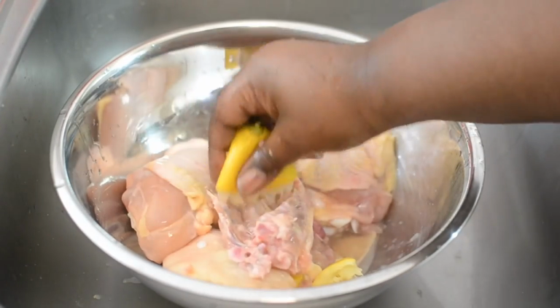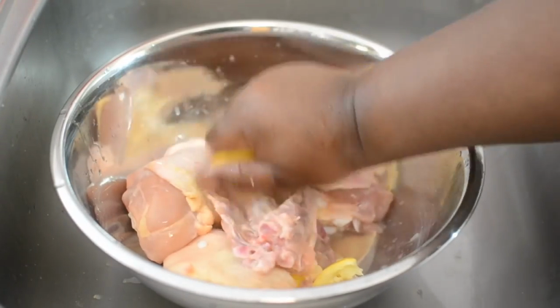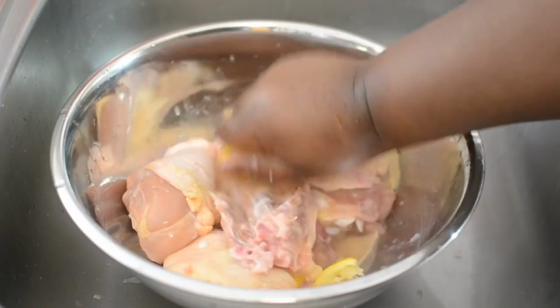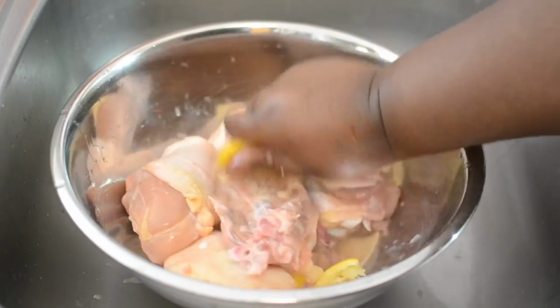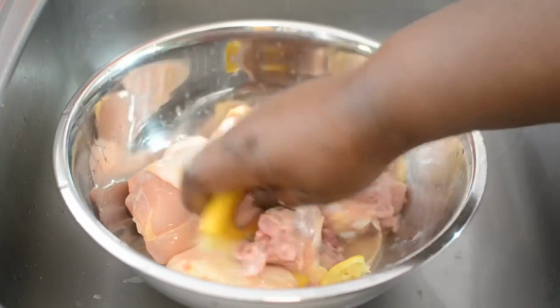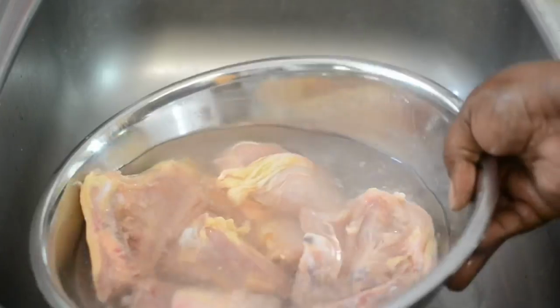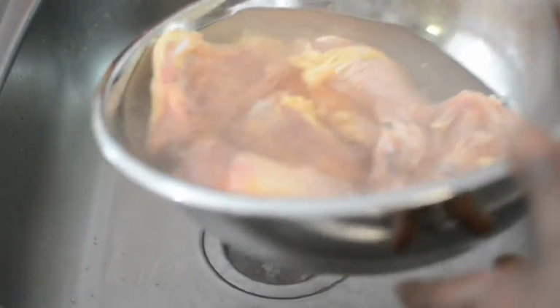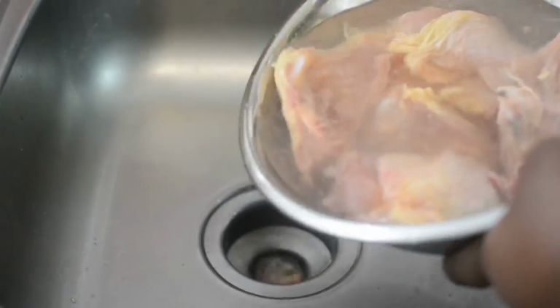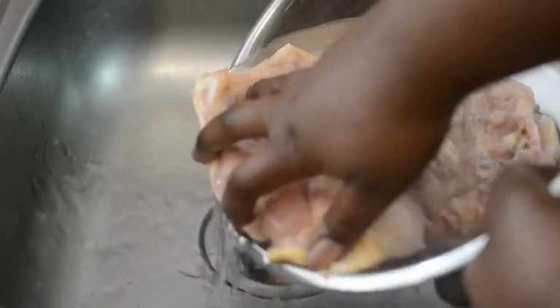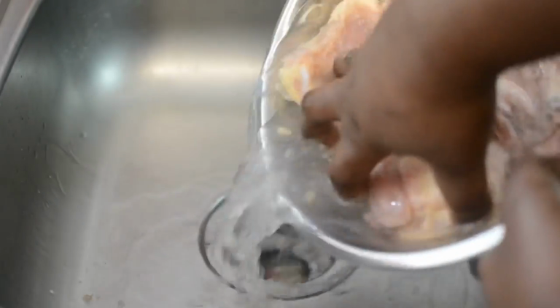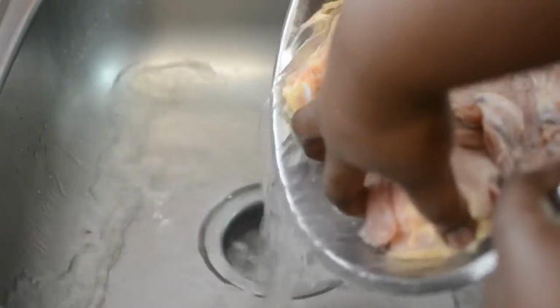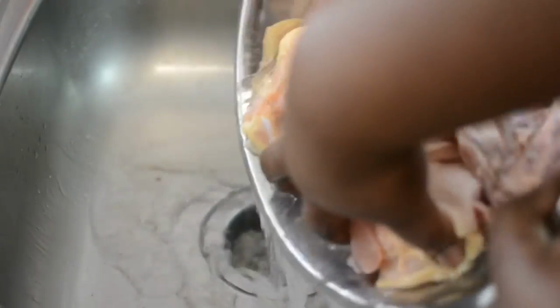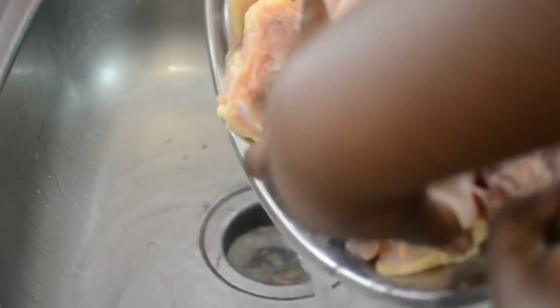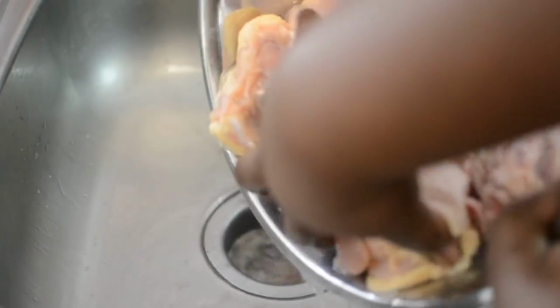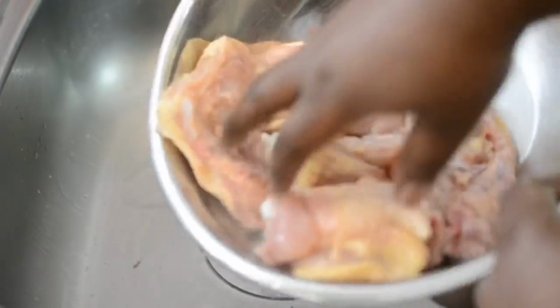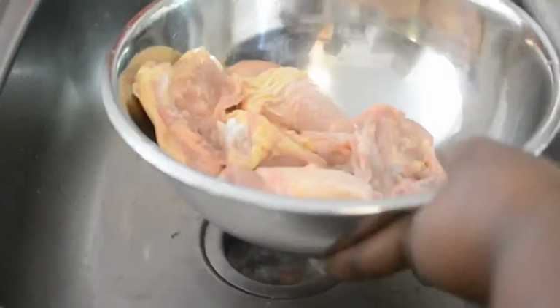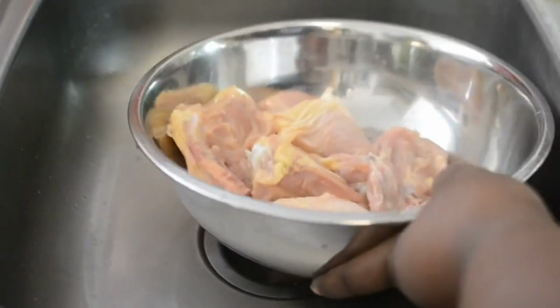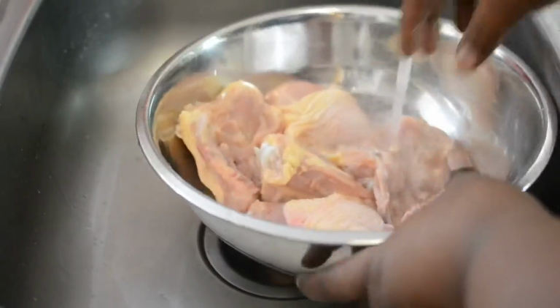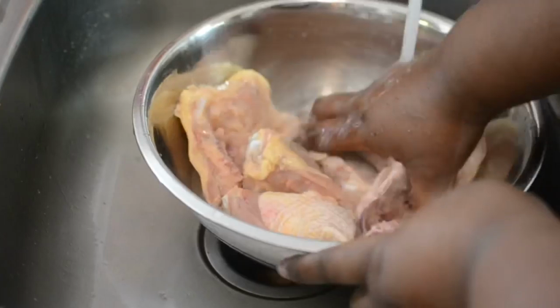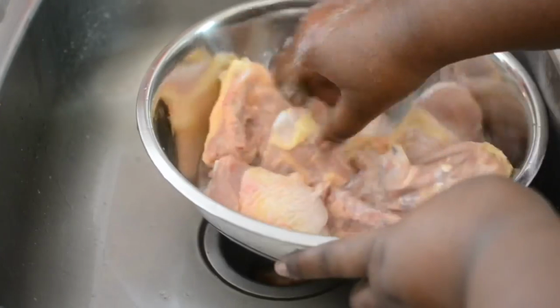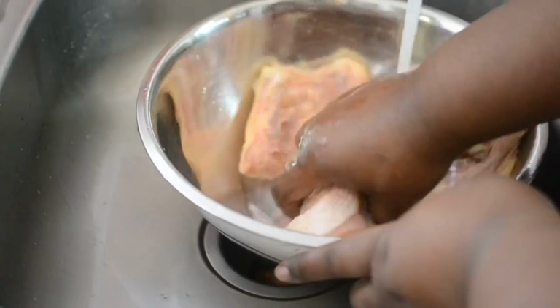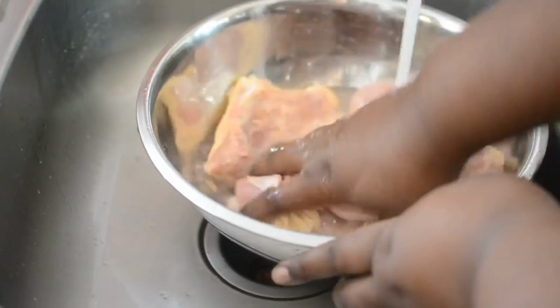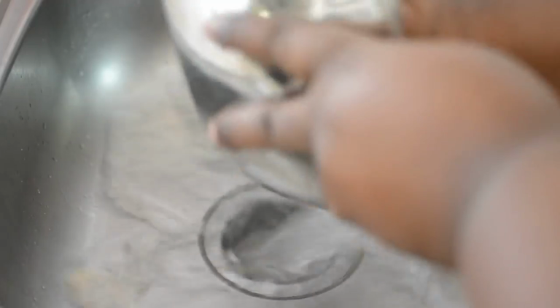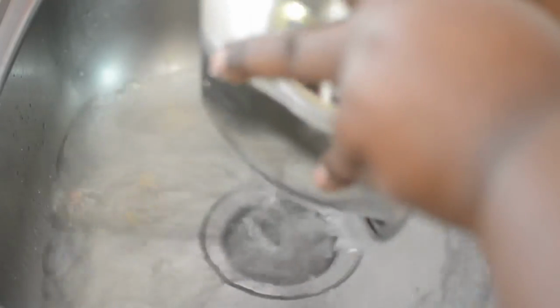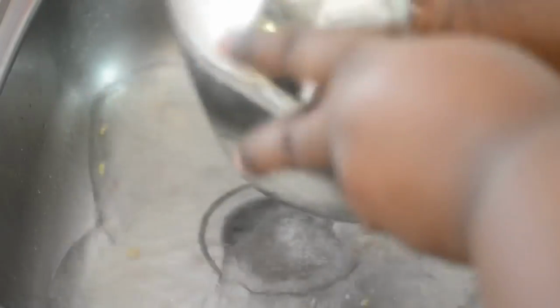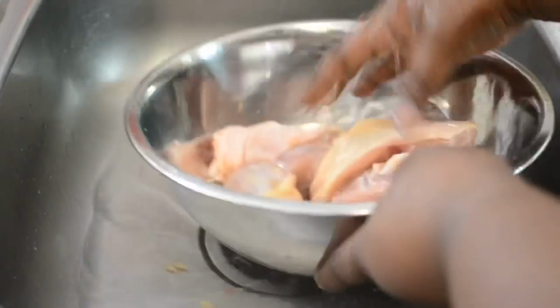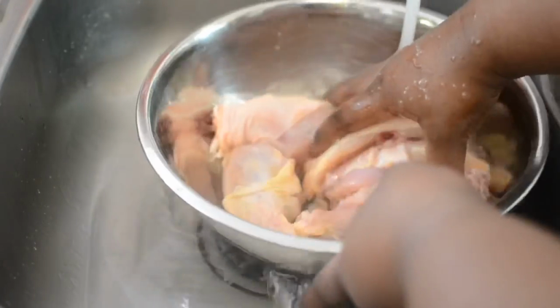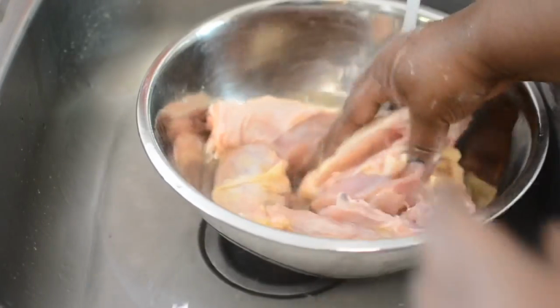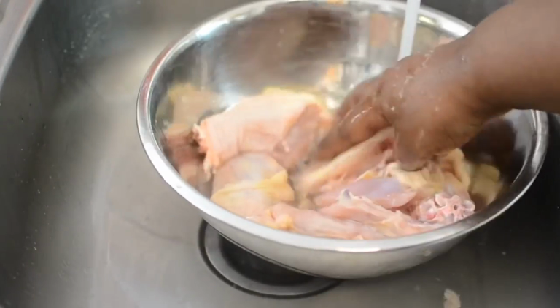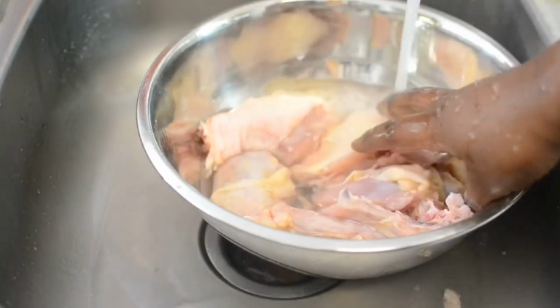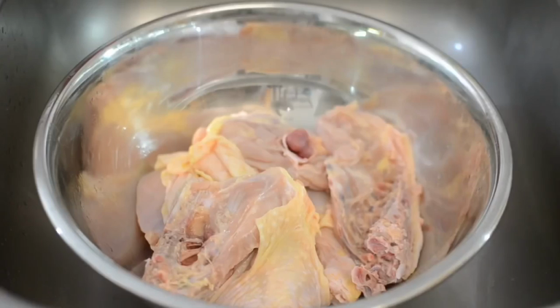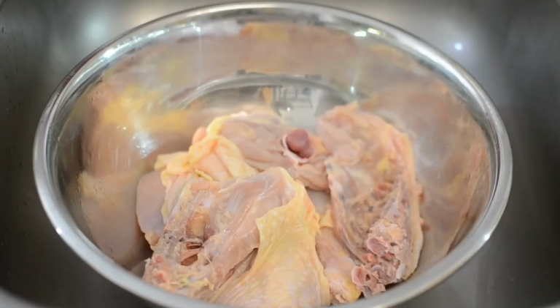First I'm going to wash up my chicken because that's just what I do — that's what my grandmother told me to do. So after I rinse it up just like this, I'm going to season it up.